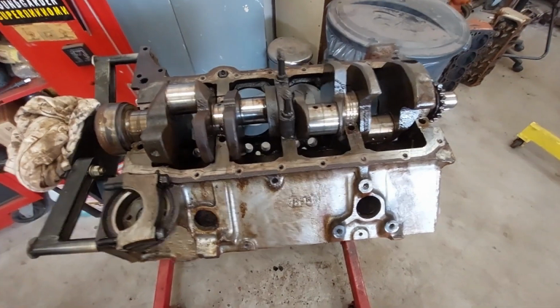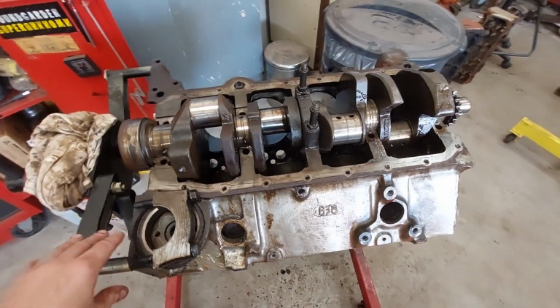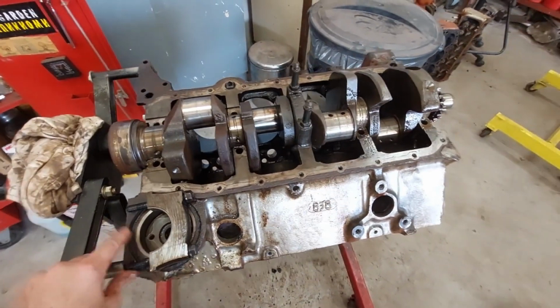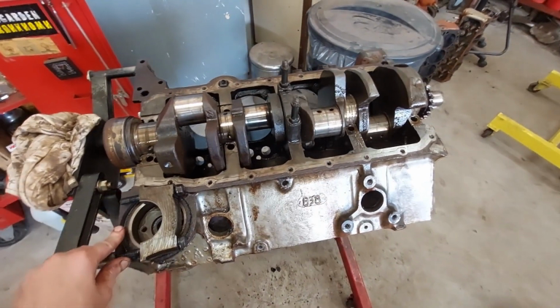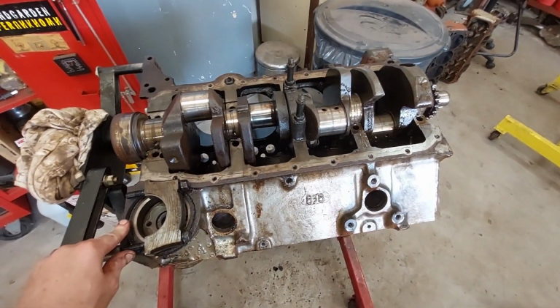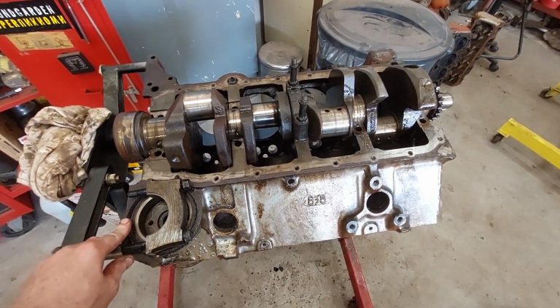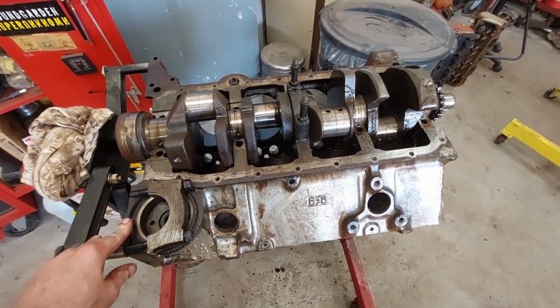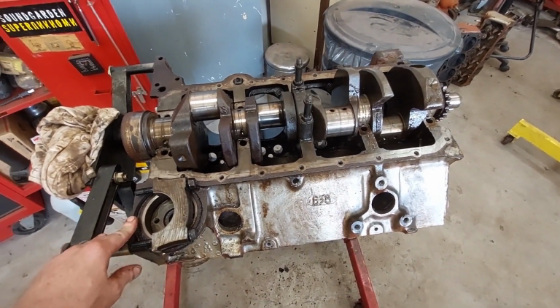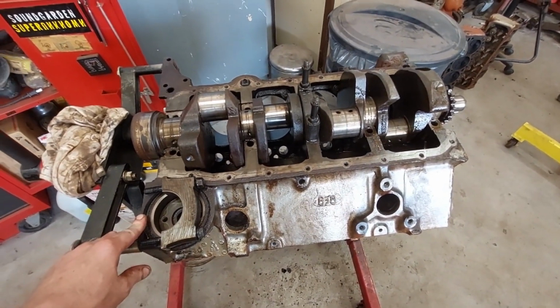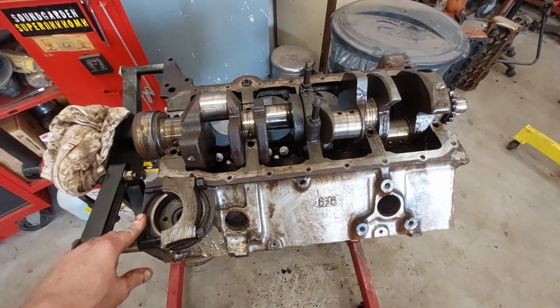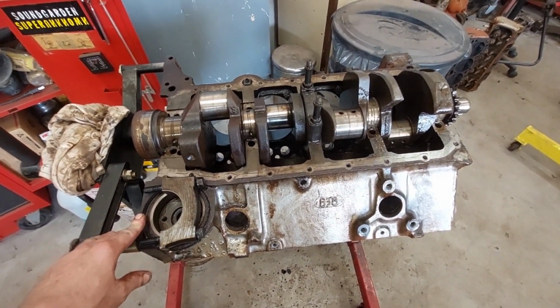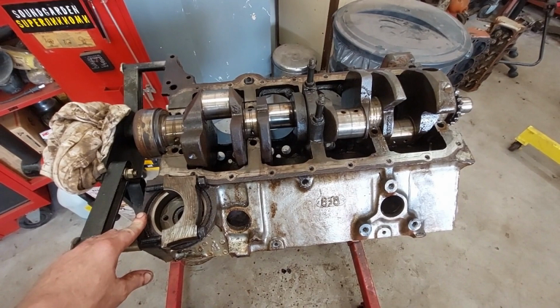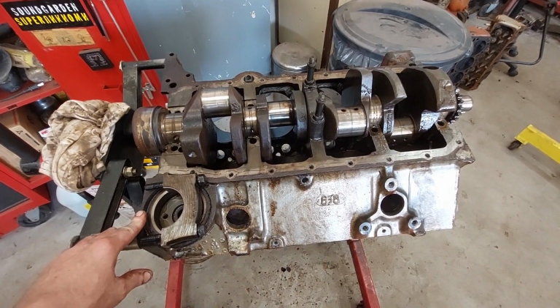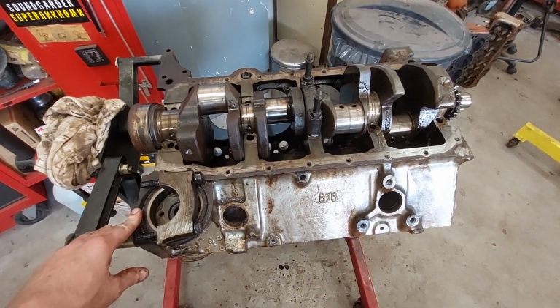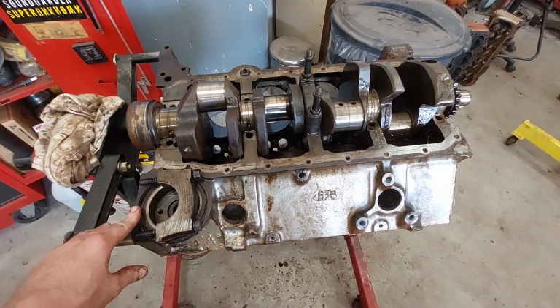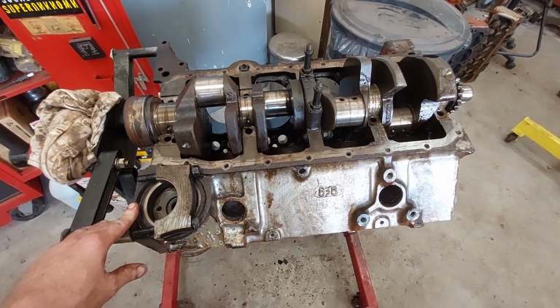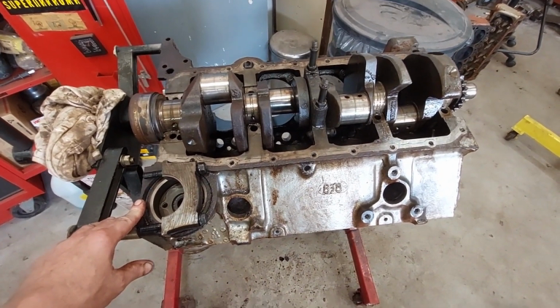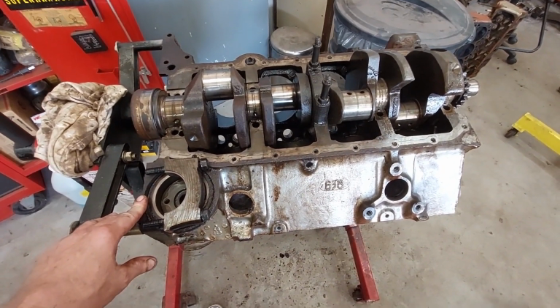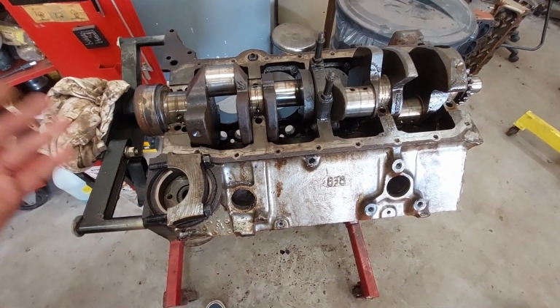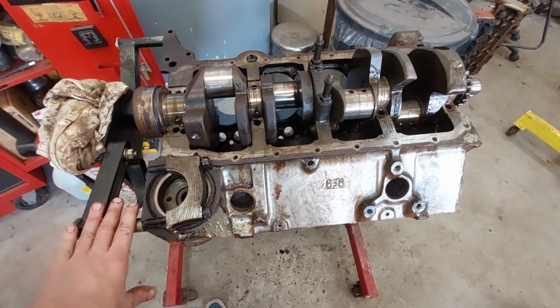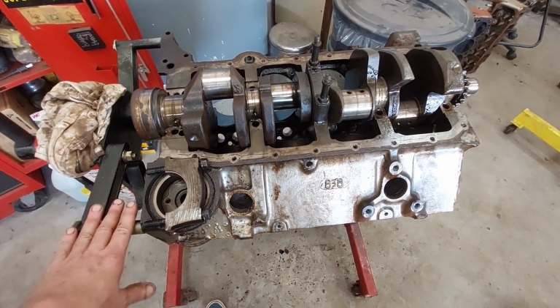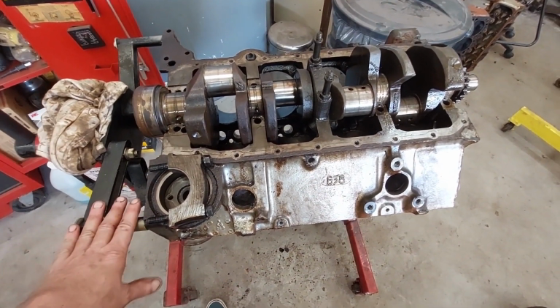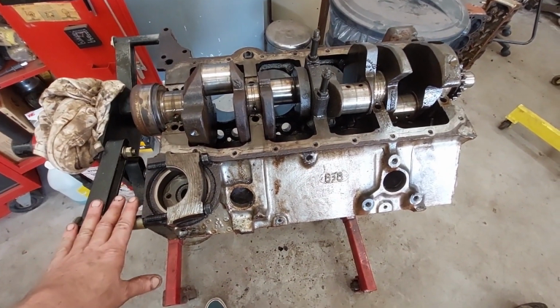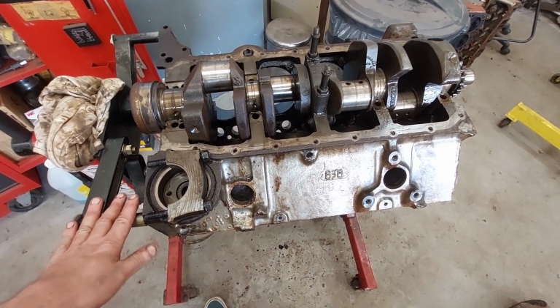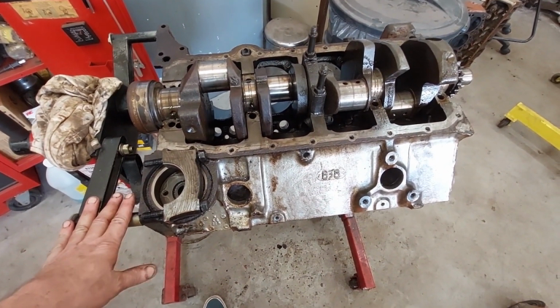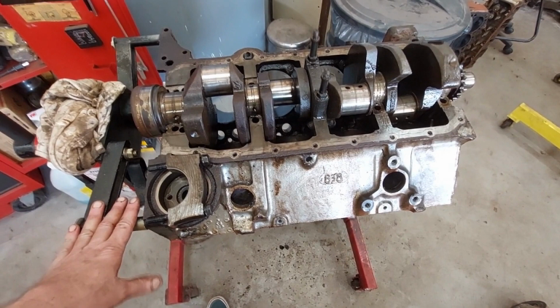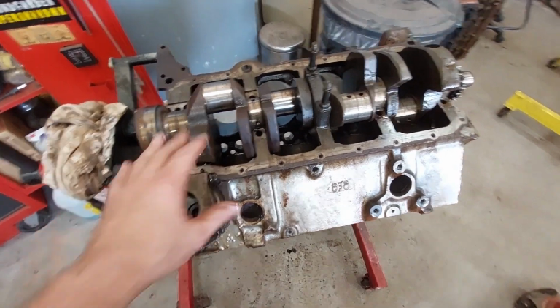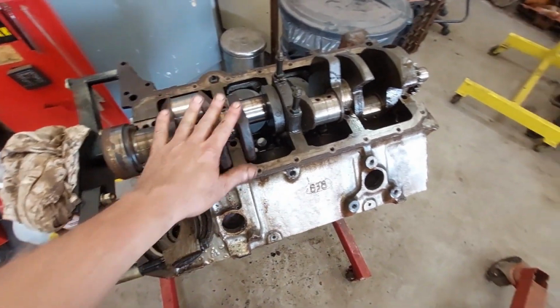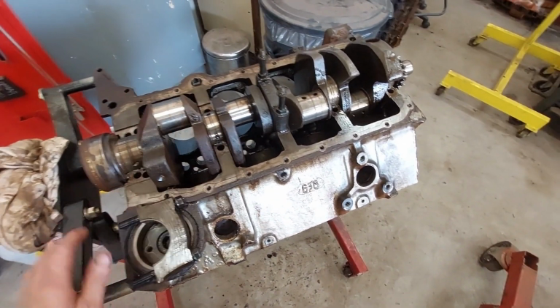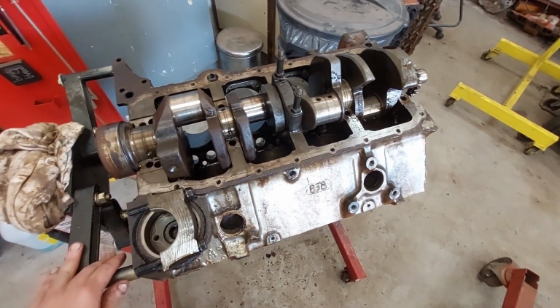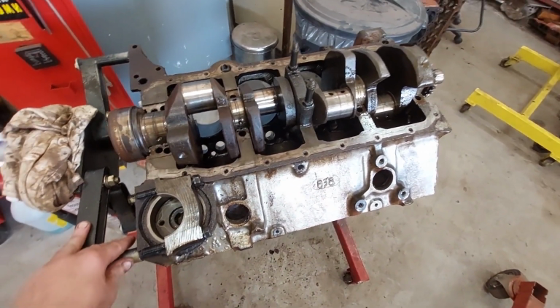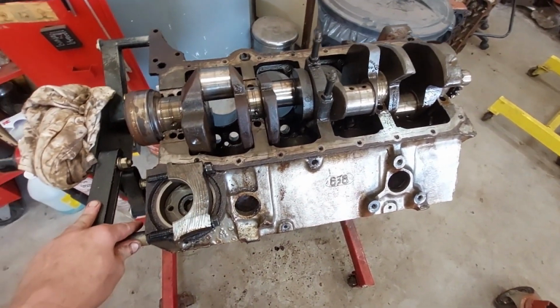I want to talk to you today a little bit about building cheap motors. This is something I kind of enjoy doing. I've always got a kick out of building engines, getting them apart and looking on the insides and putting stuff together.